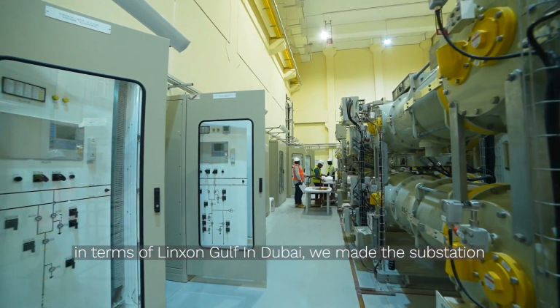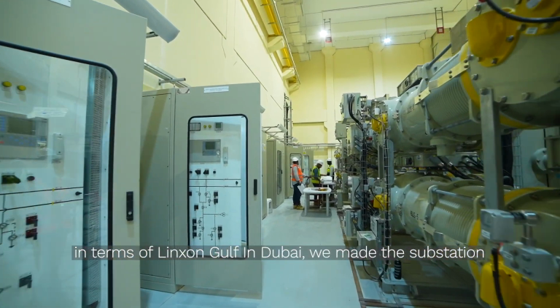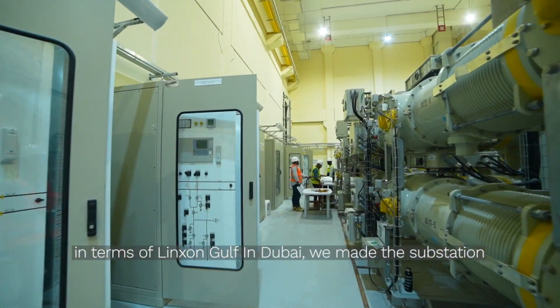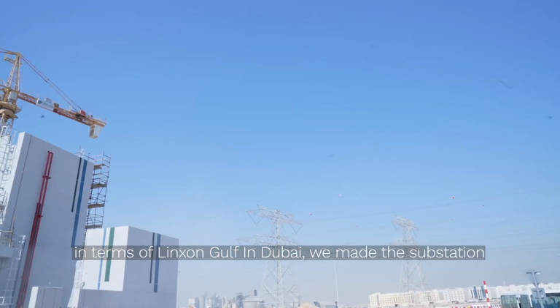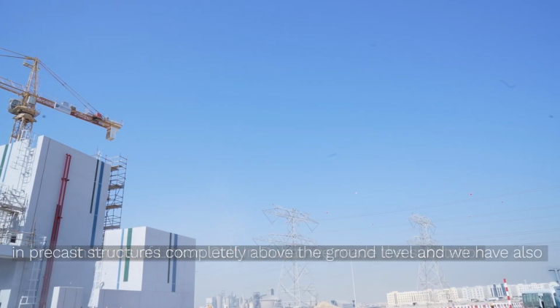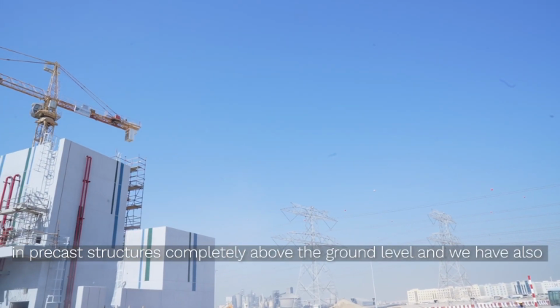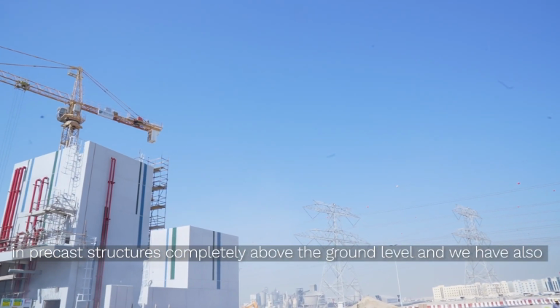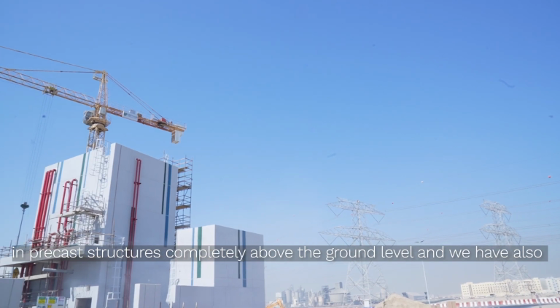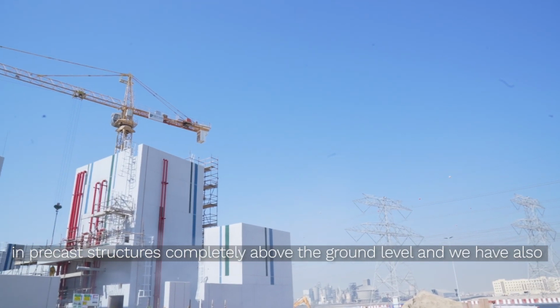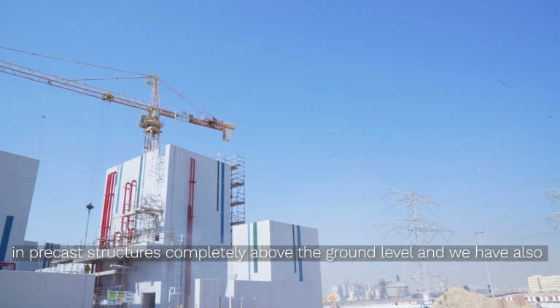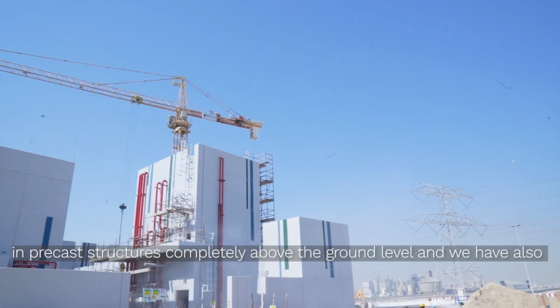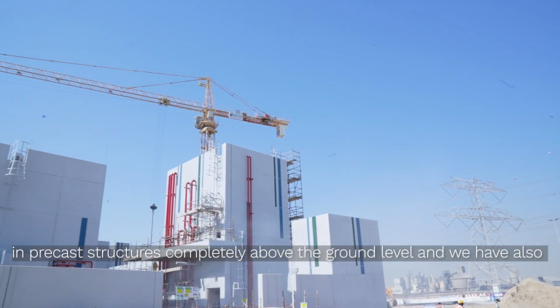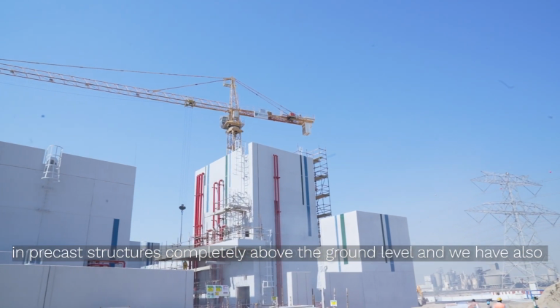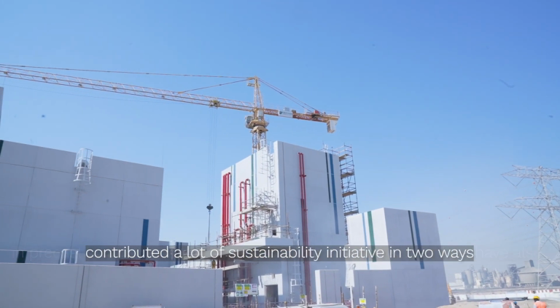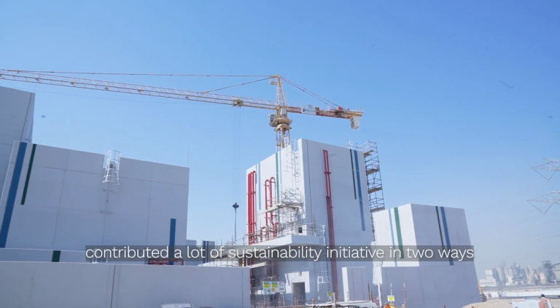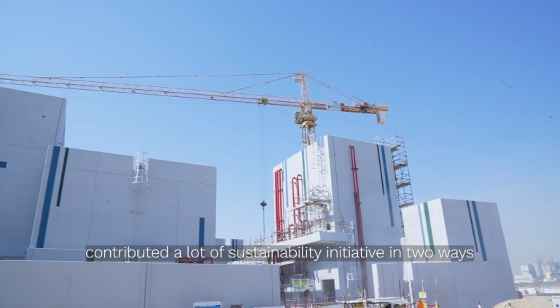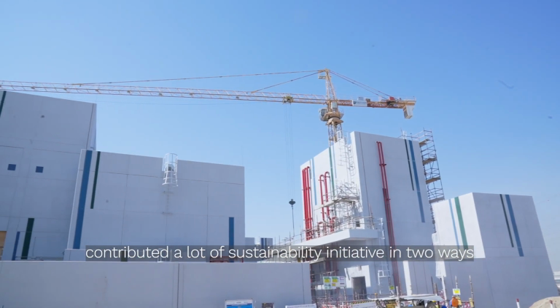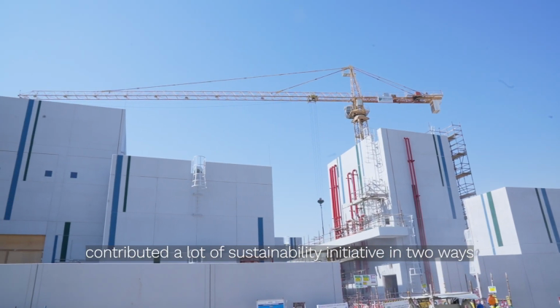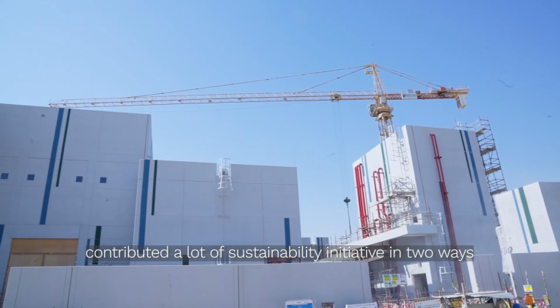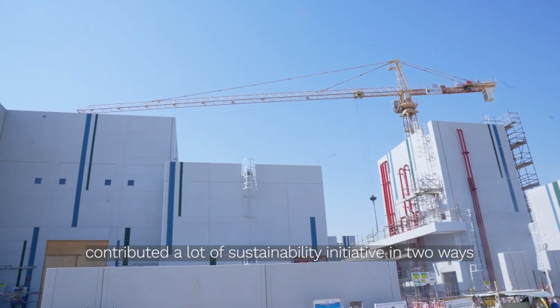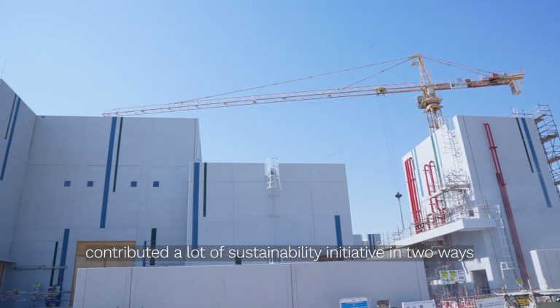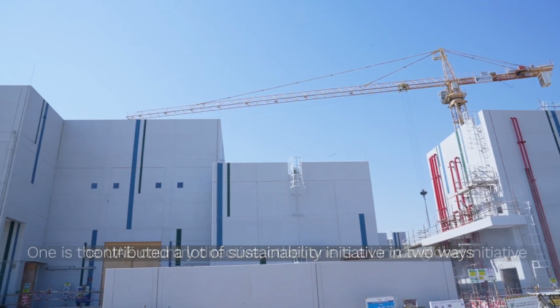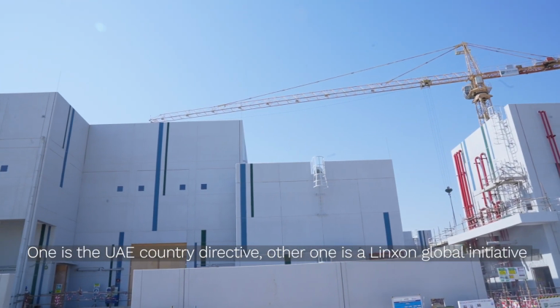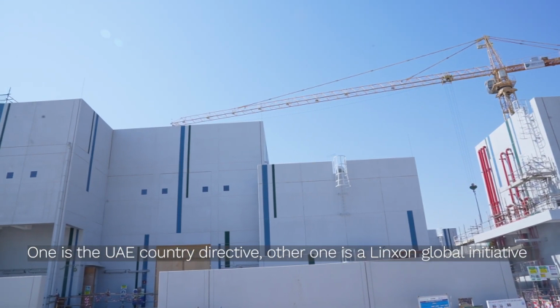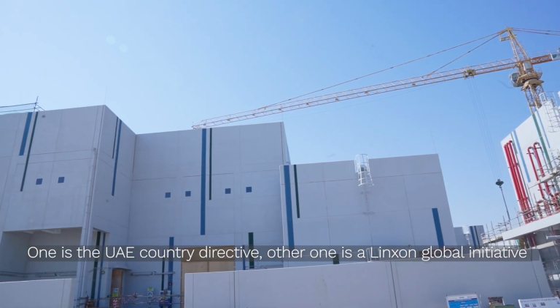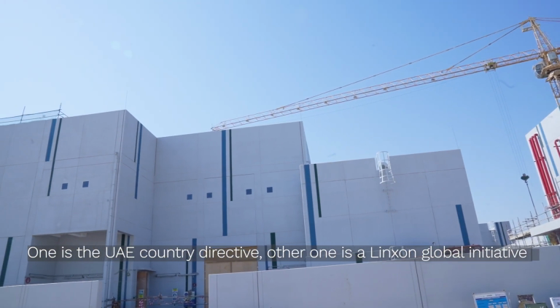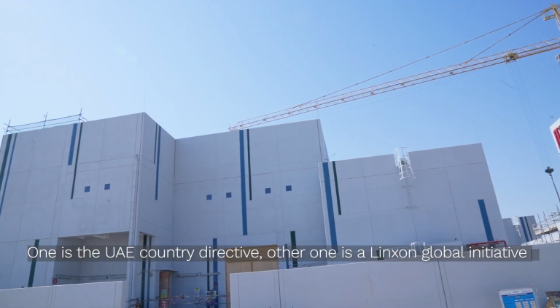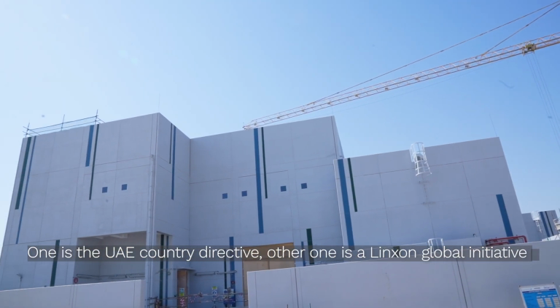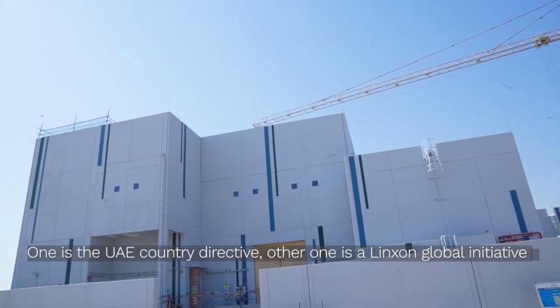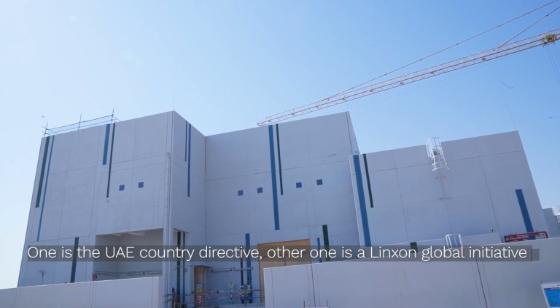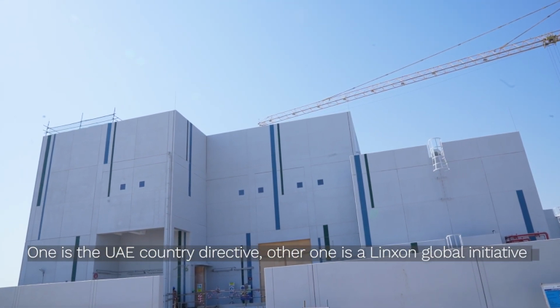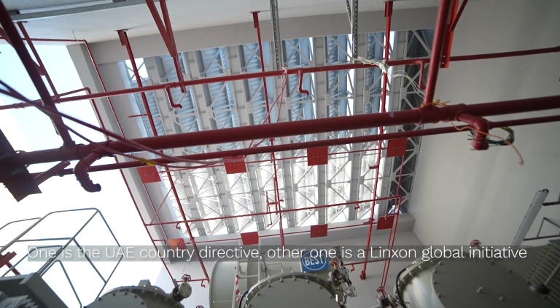We made the substation in Pricka structures completely above the ground level. We have also contributed a lot of sustainability initiatives in two ways — one is the UAE Country Directive, and the other is links and global initiatives.